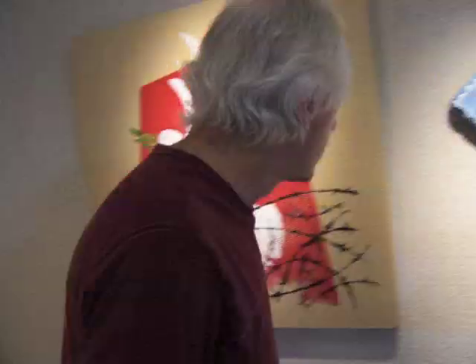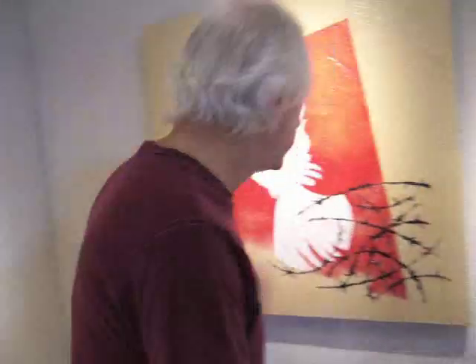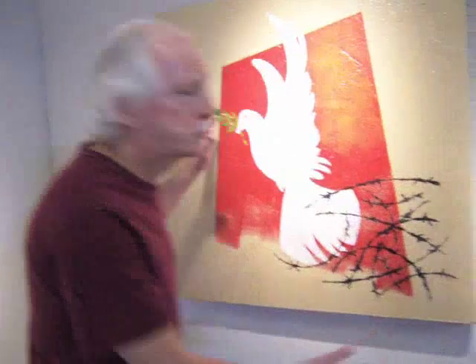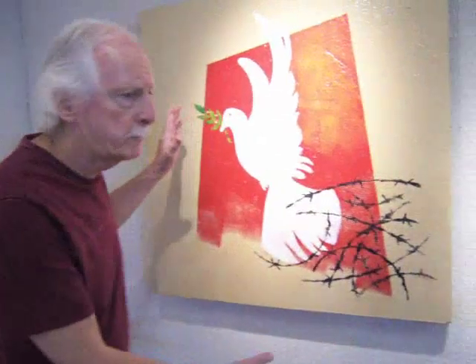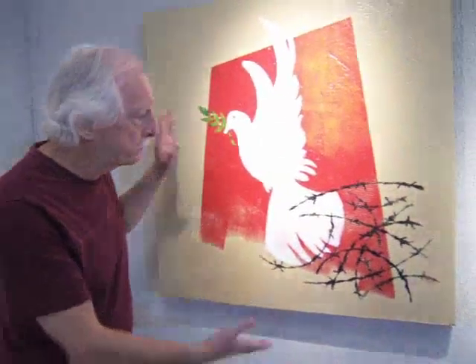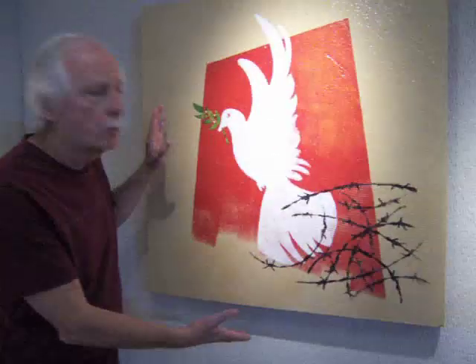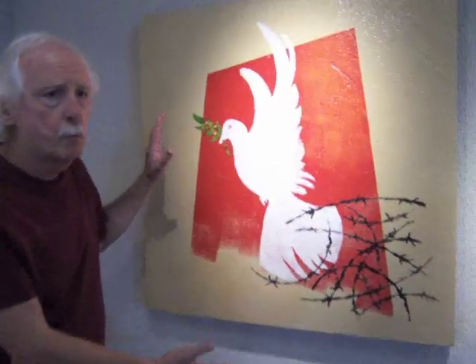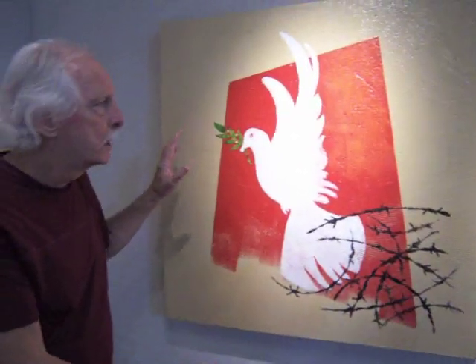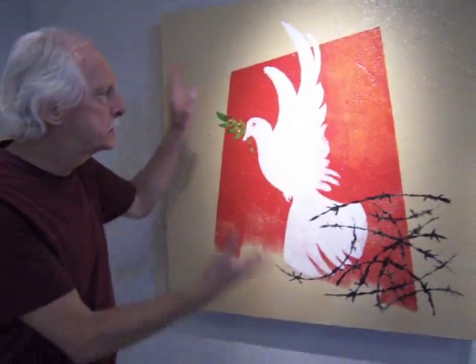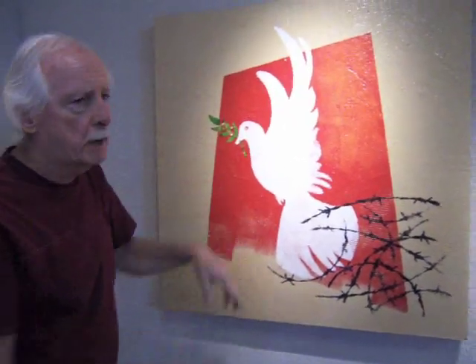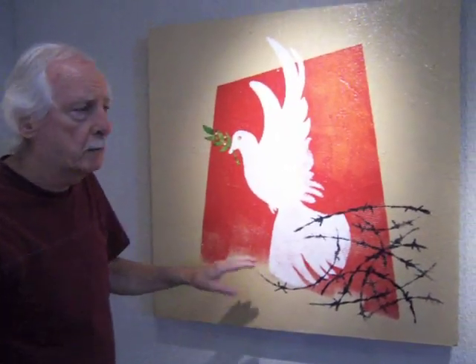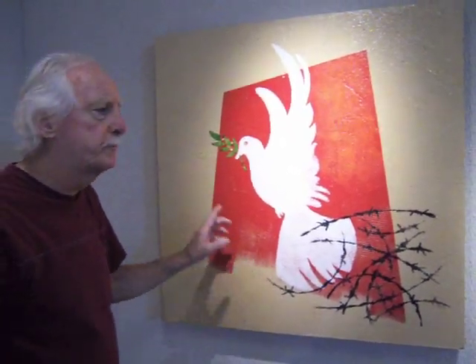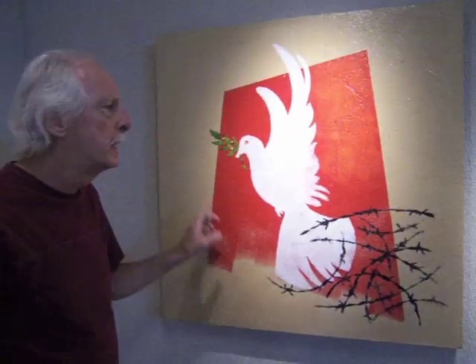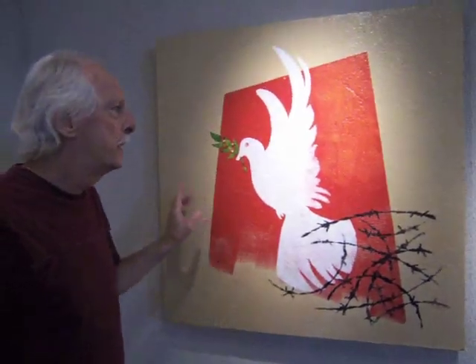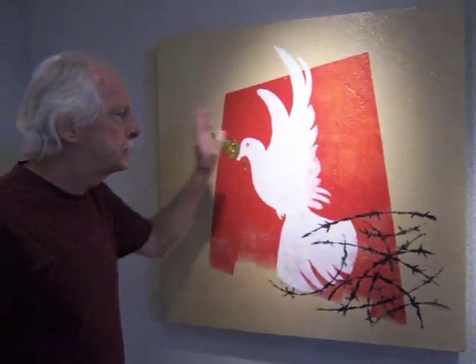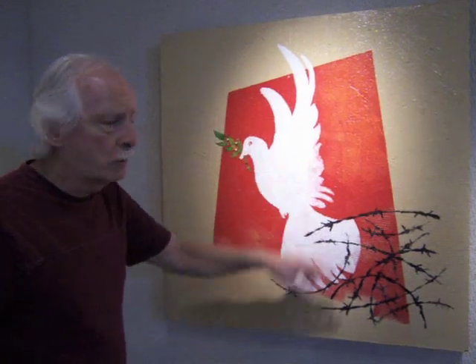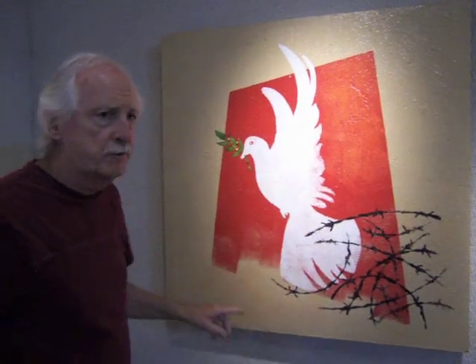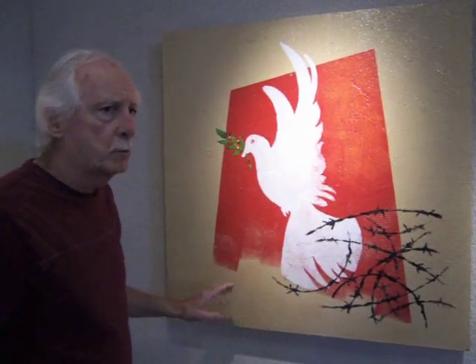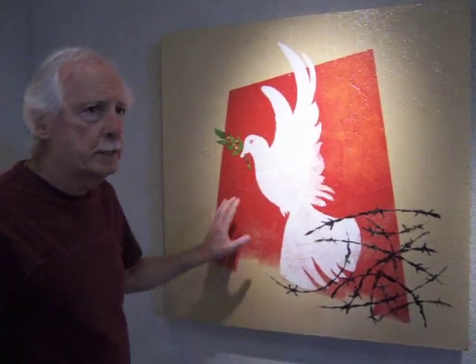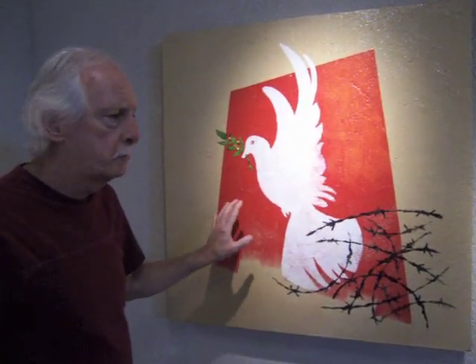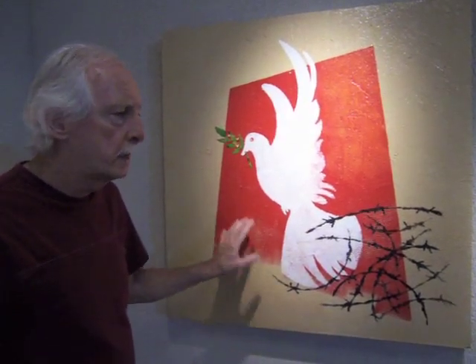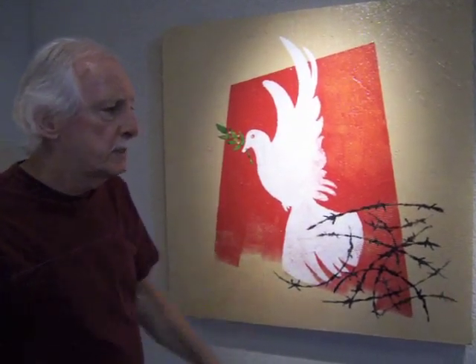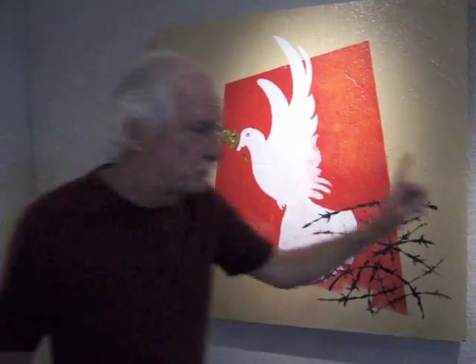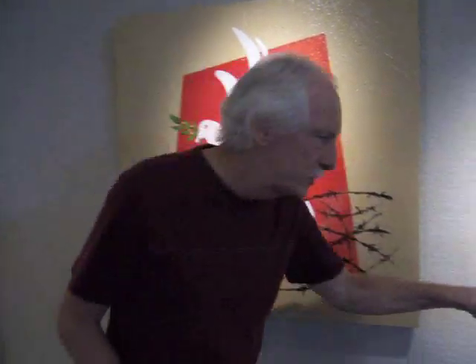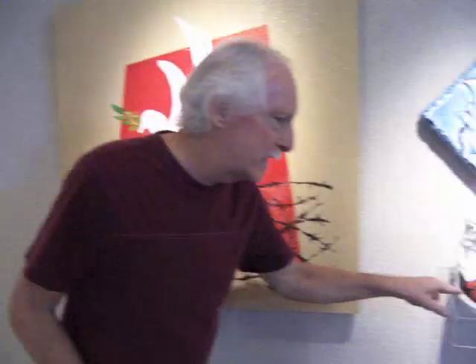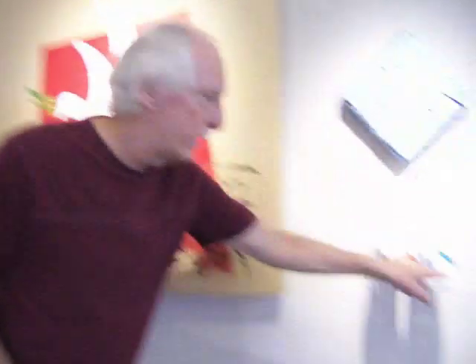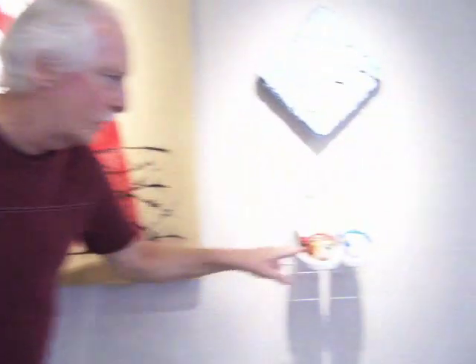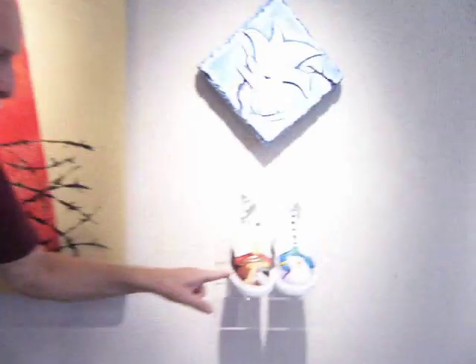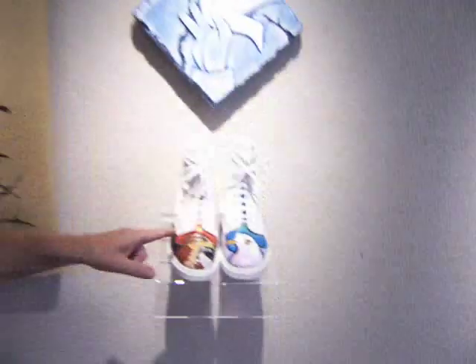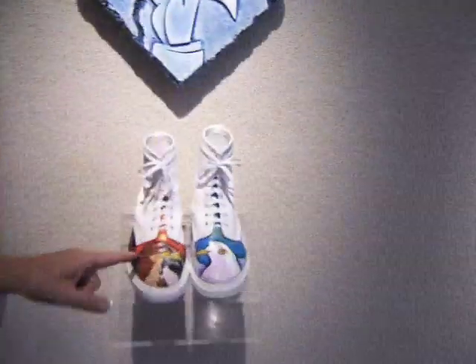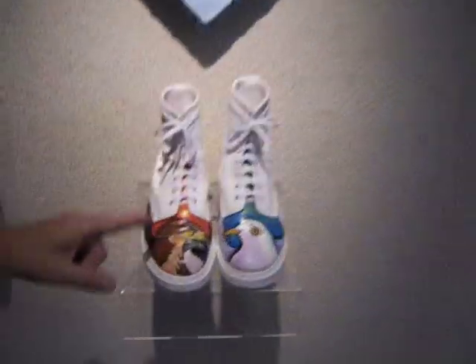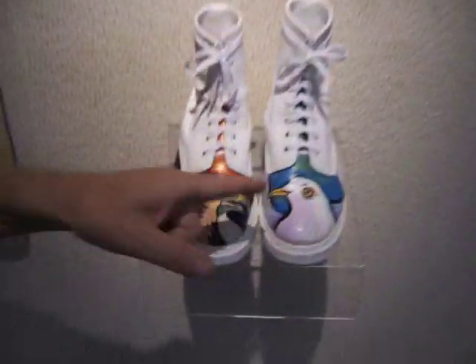And here's the triumph of peace over war. This is symbolic, hopefully, of the action that will always follow war — that peace will prevail. This pair of shoes asks the major question in the room: are you a hawk or are you a dove?